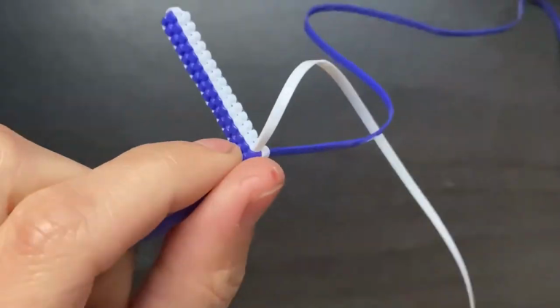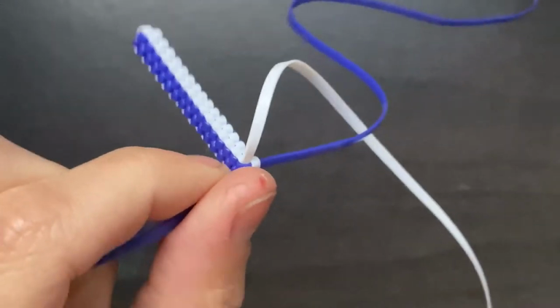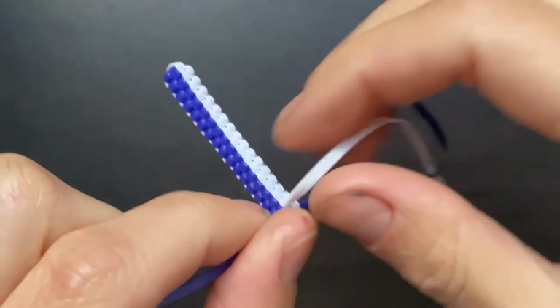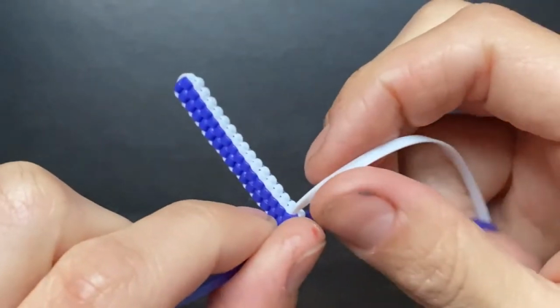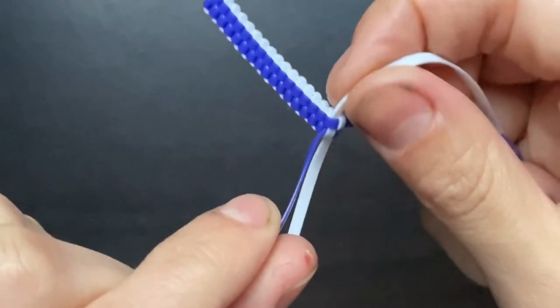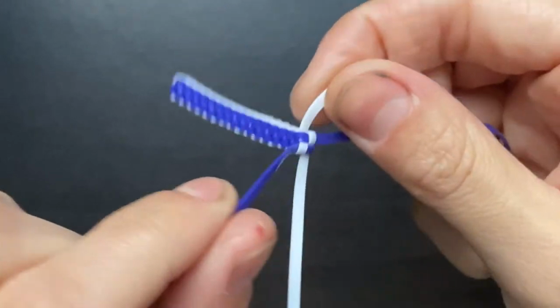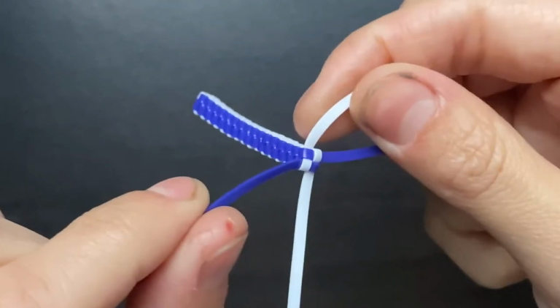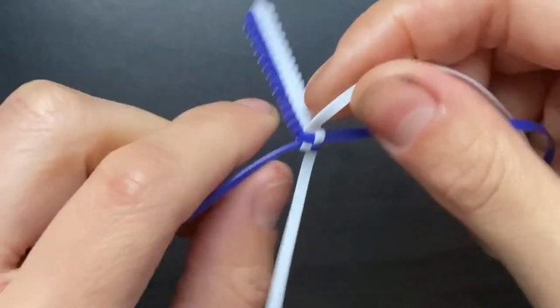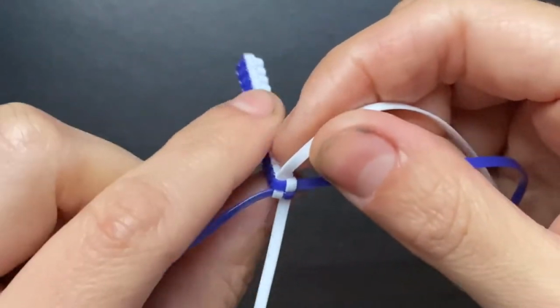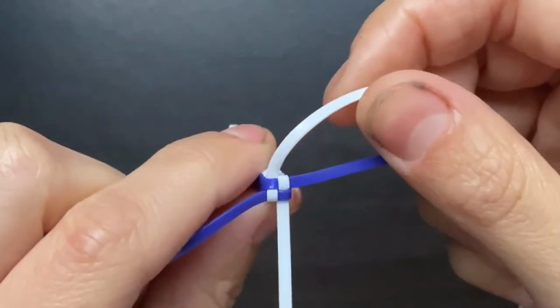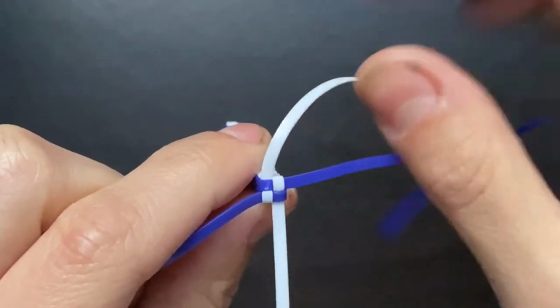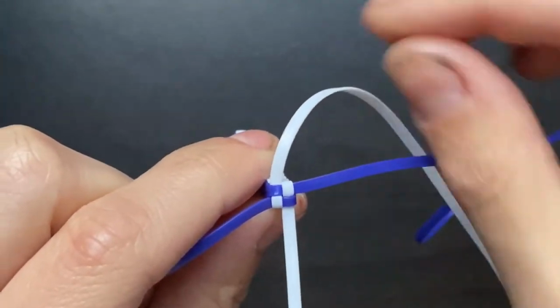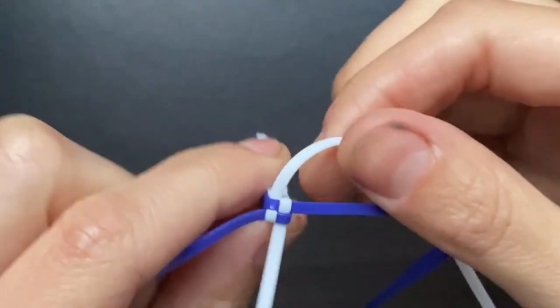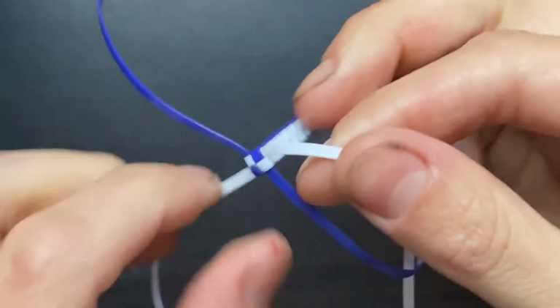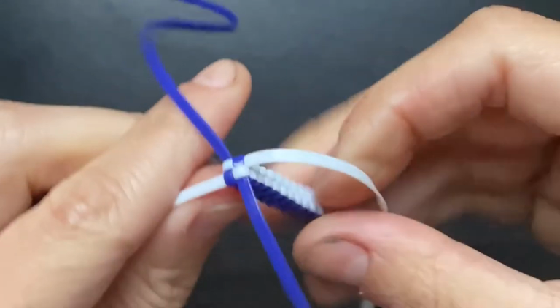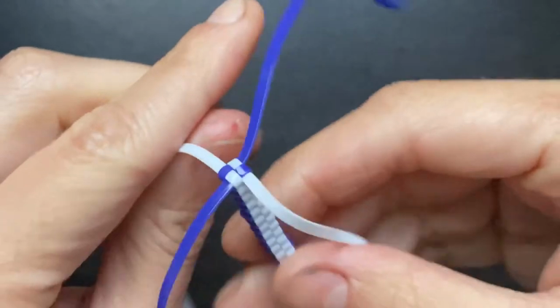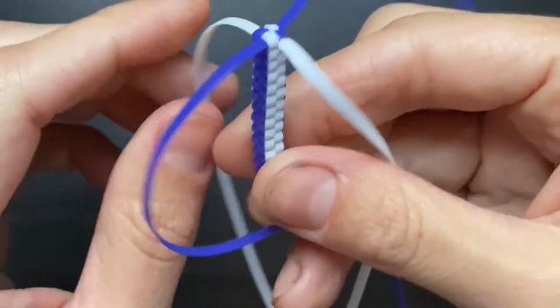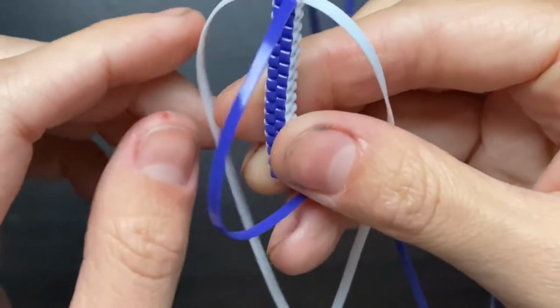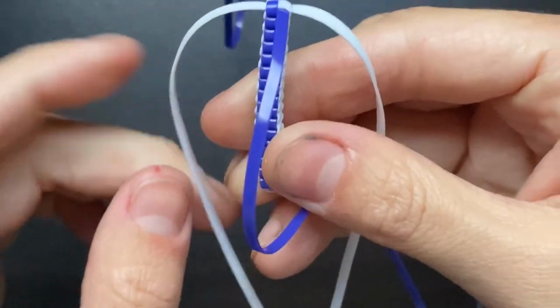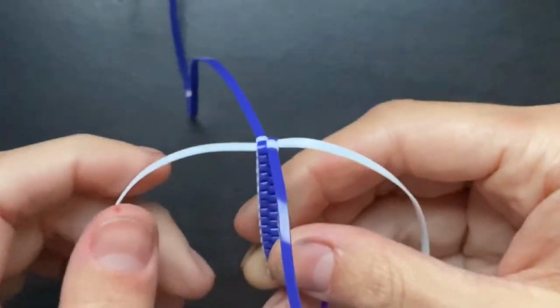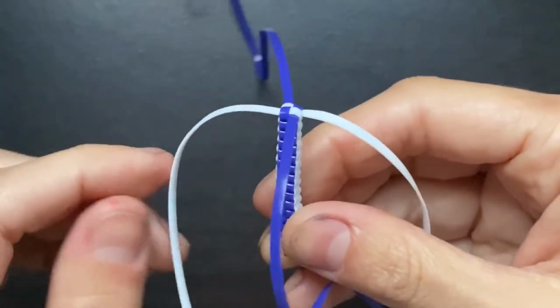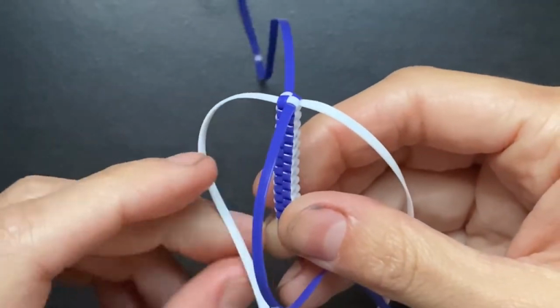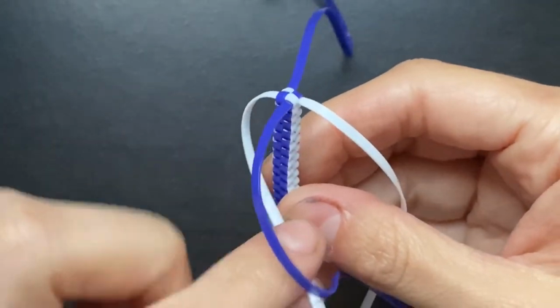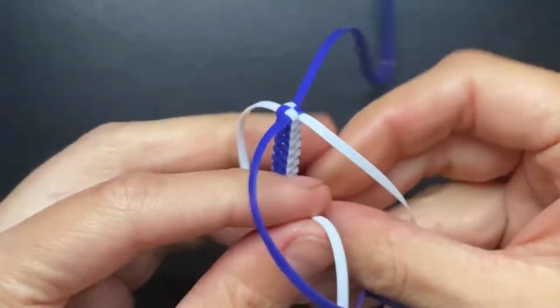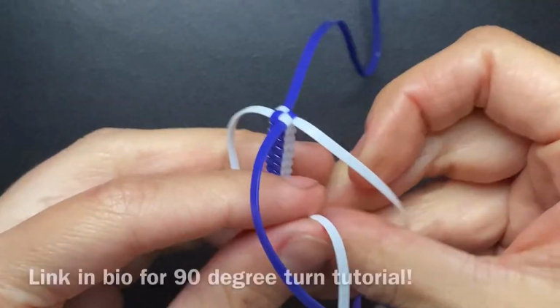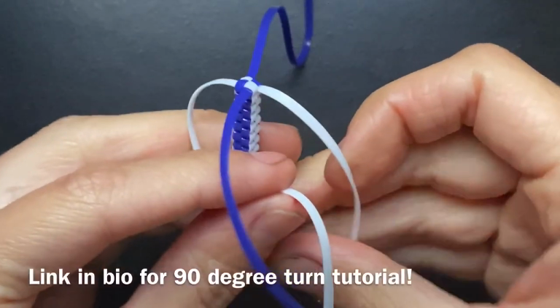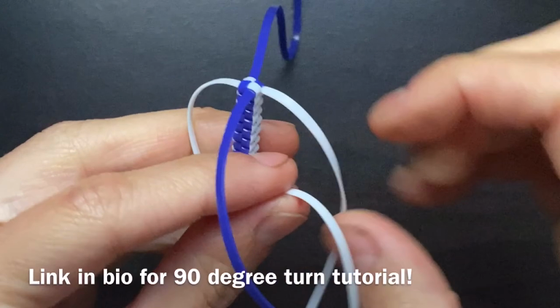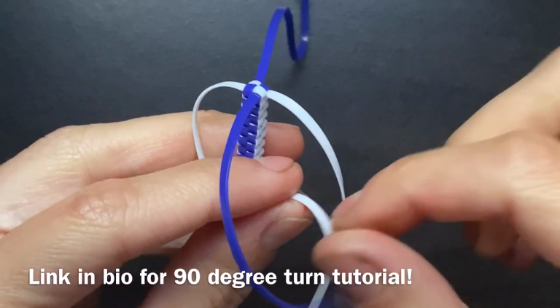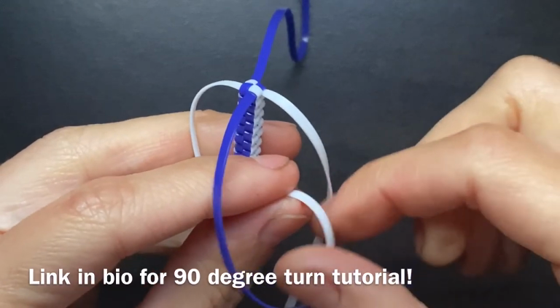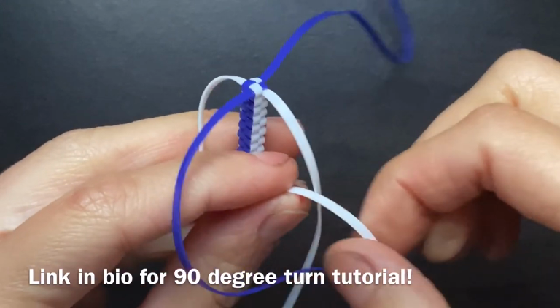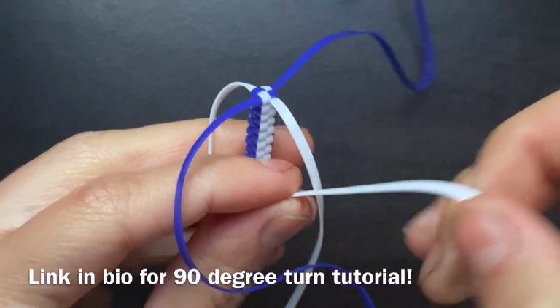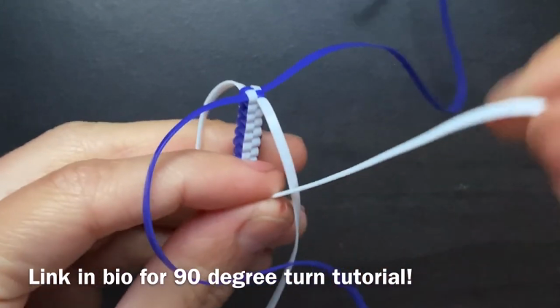I just fast-forwarded to this next step. It's really all up to you — you can get as creative with this as you want, however big or small you want to go. I've chosen that I kind of want to stop here, so now I'm going to be doing a turn.